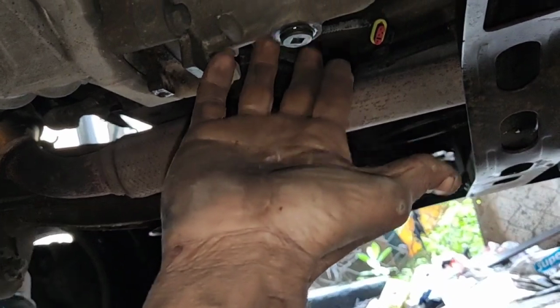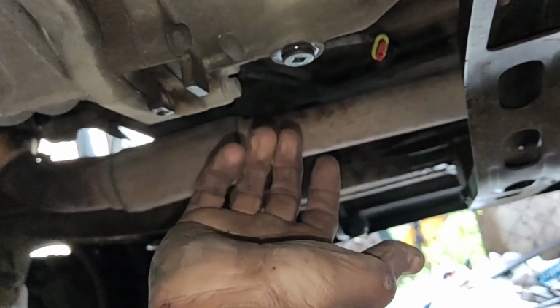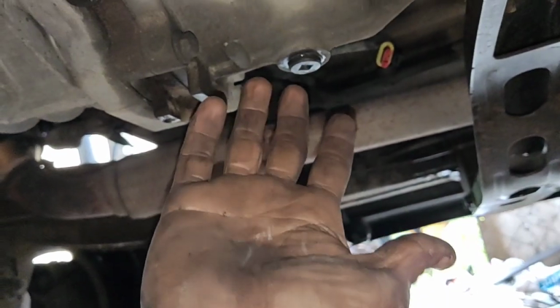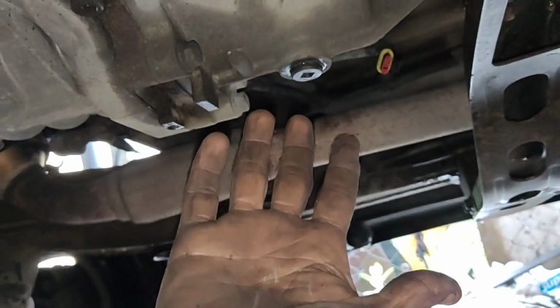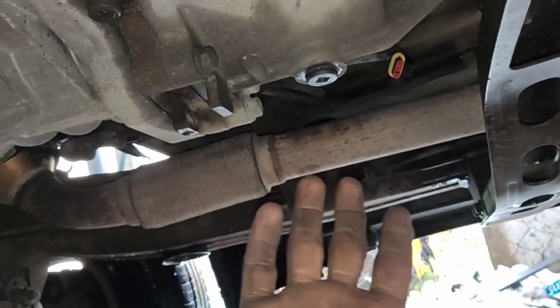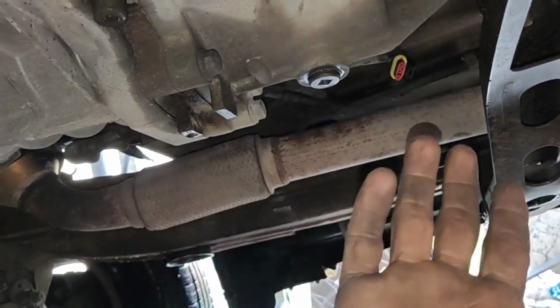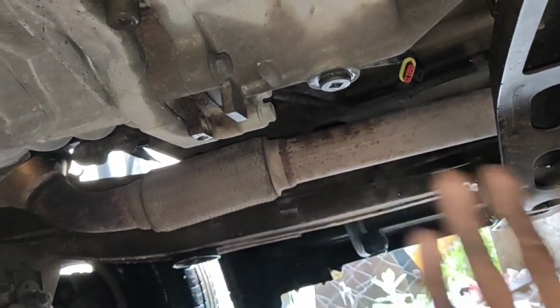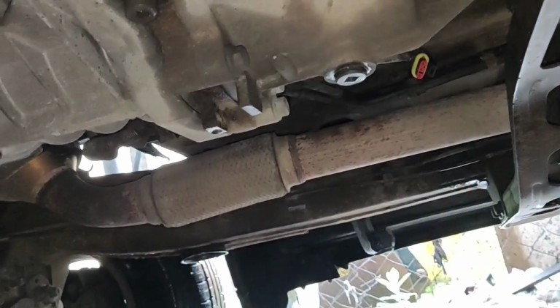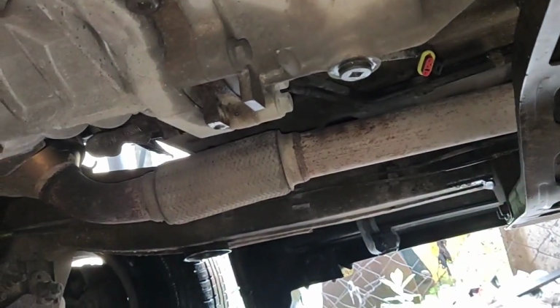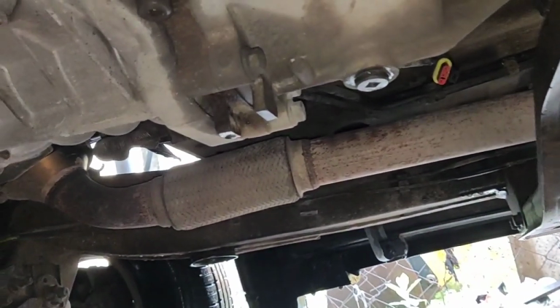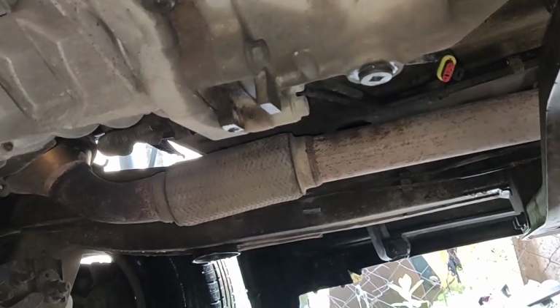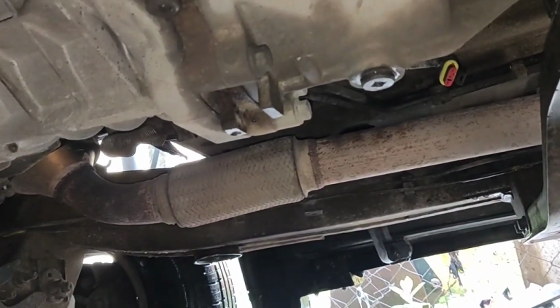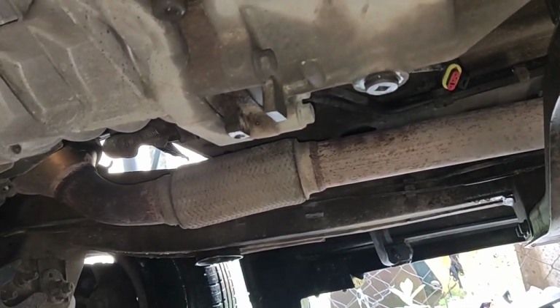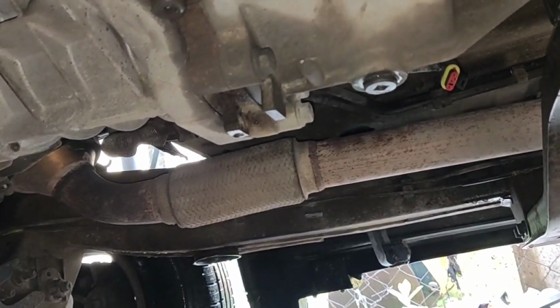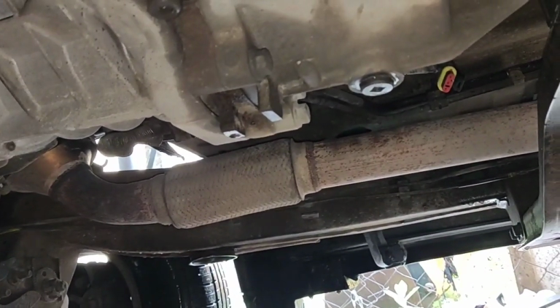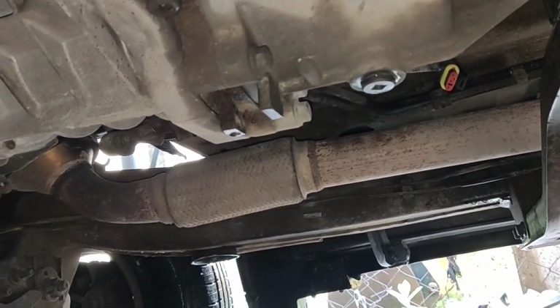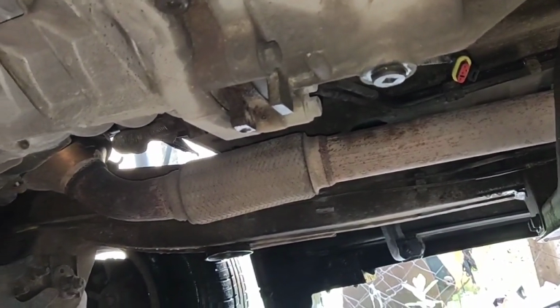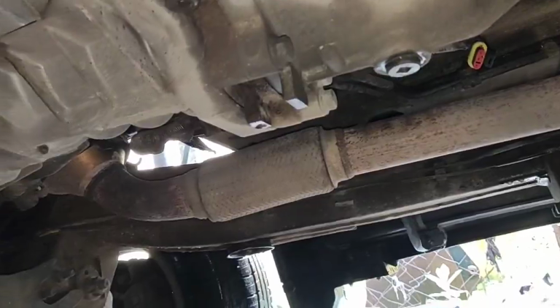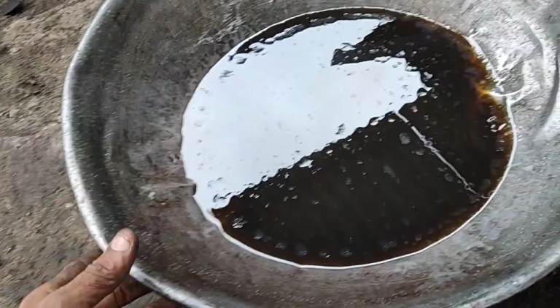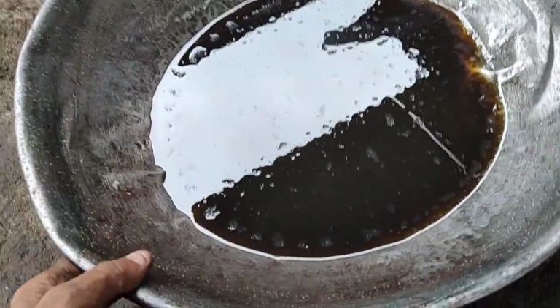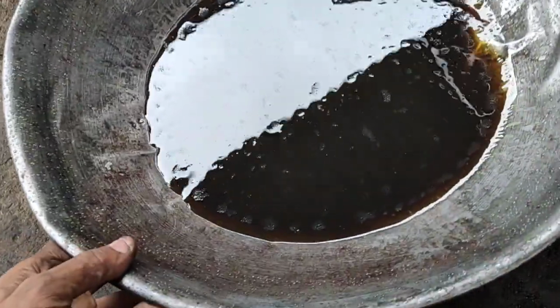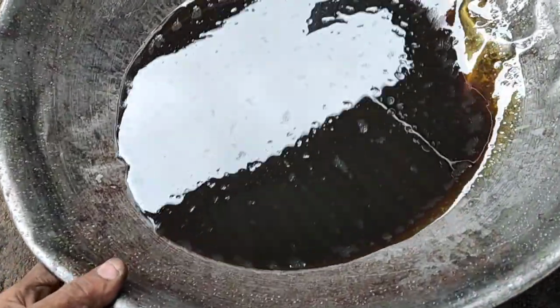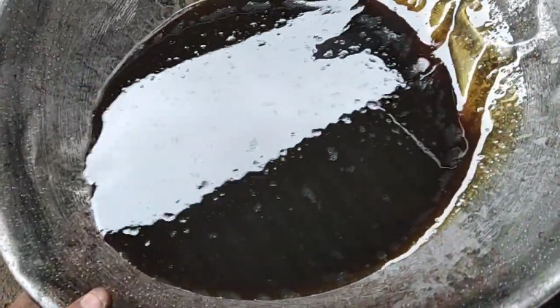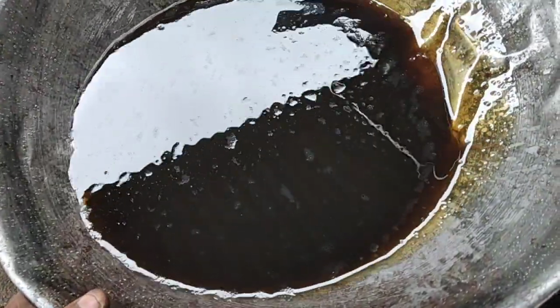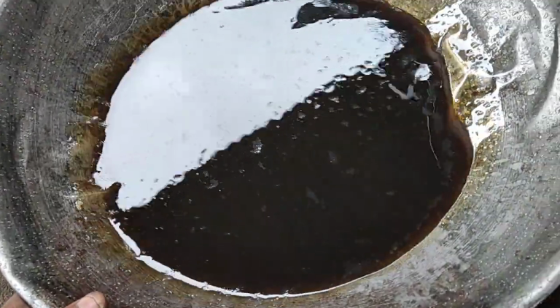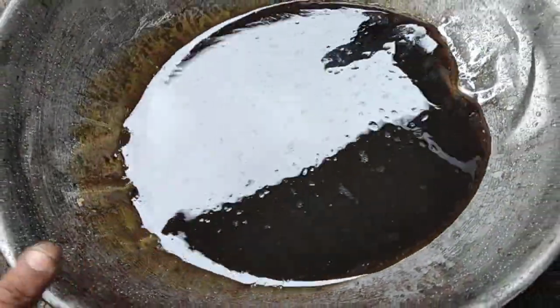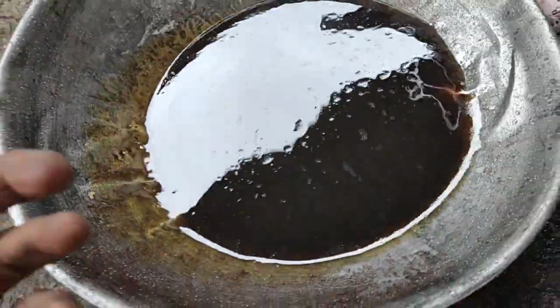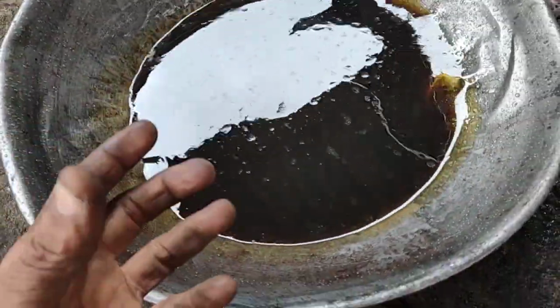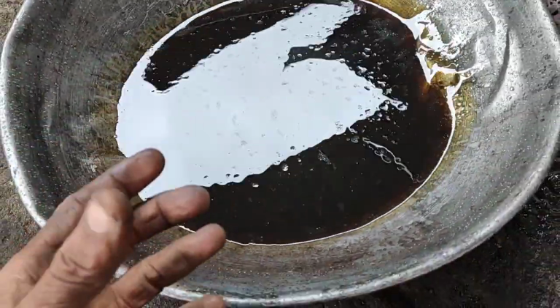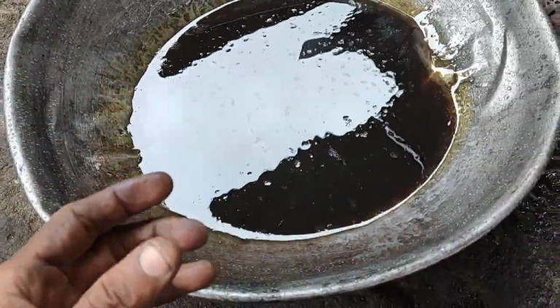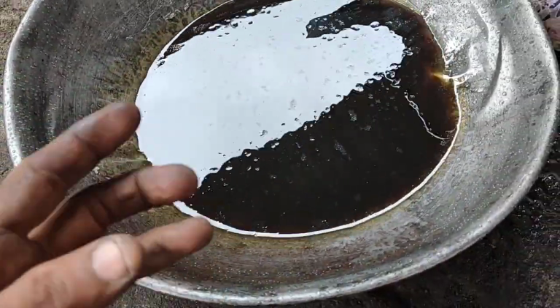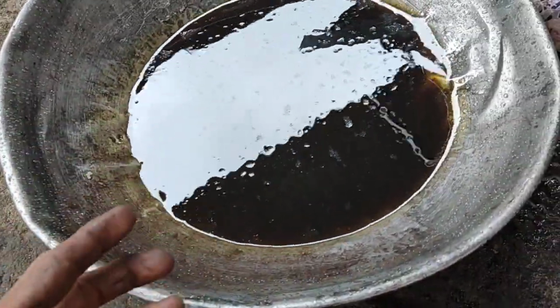Take the propeller shaft and remove the joint. Remove the gearbox oil and you can remove the oil. You can remove the gearbox.